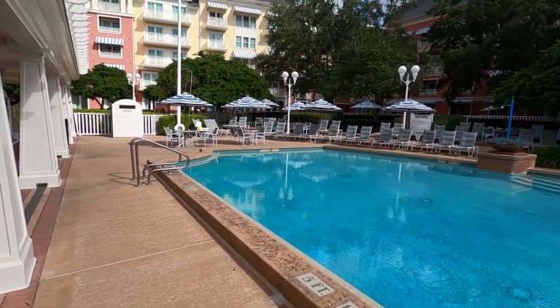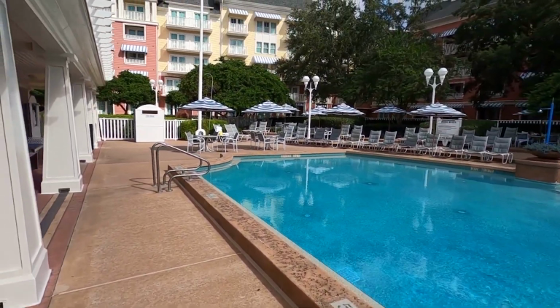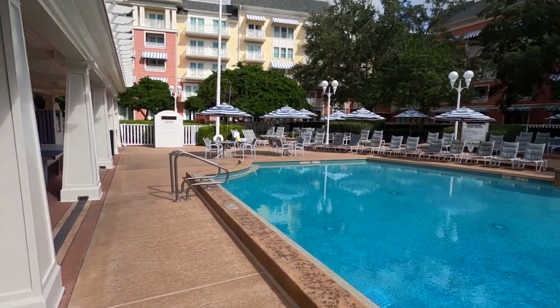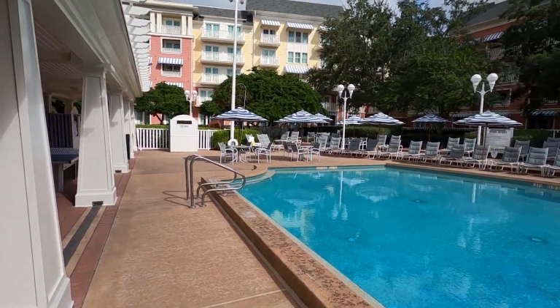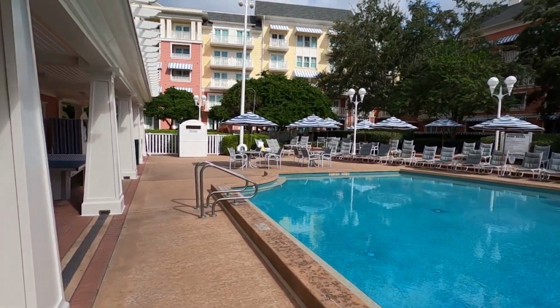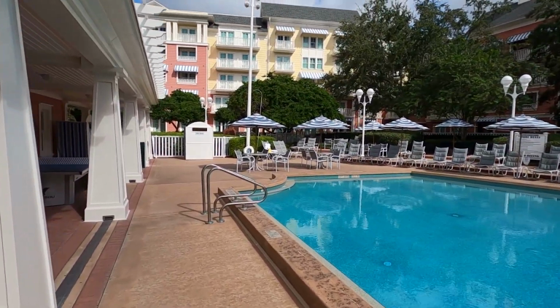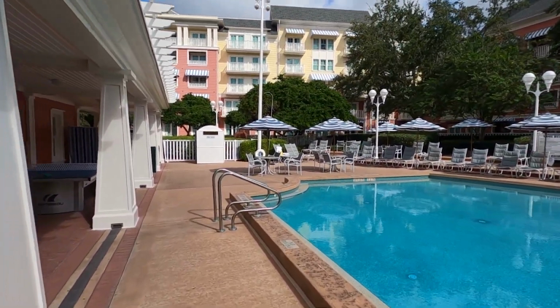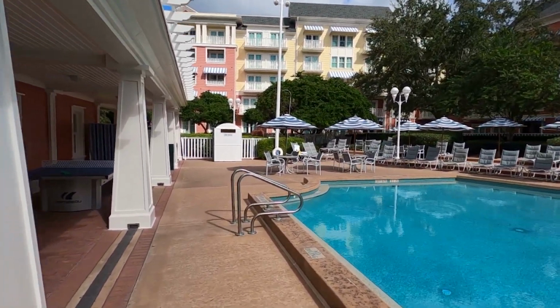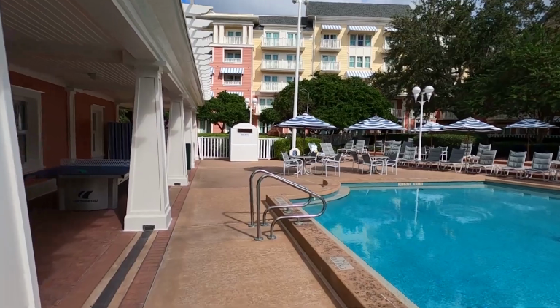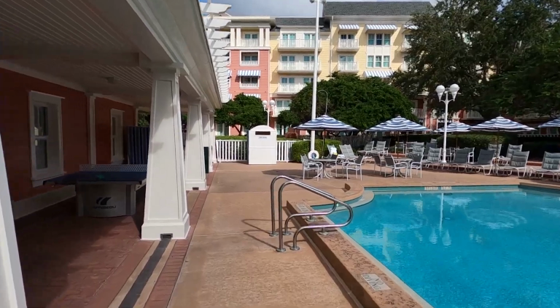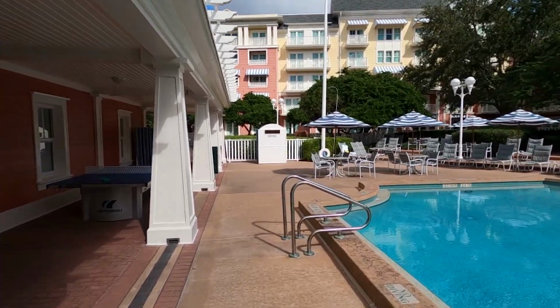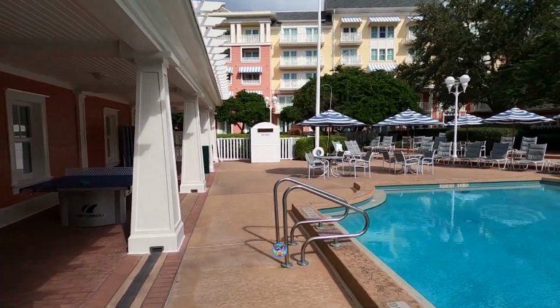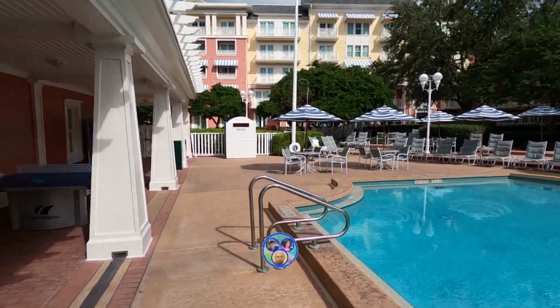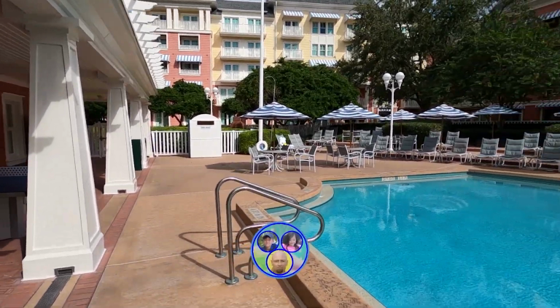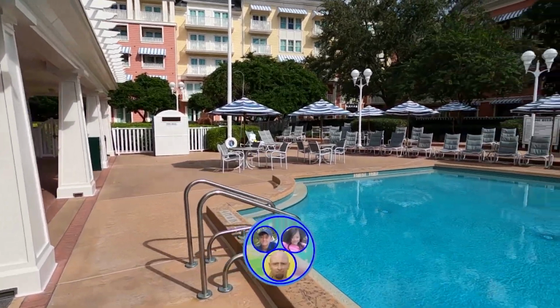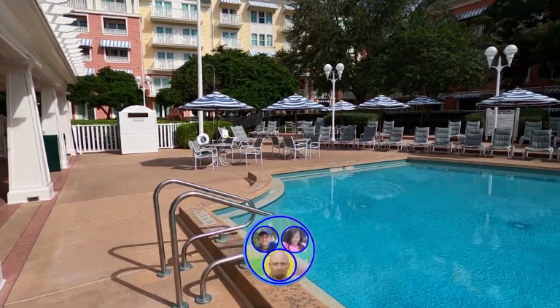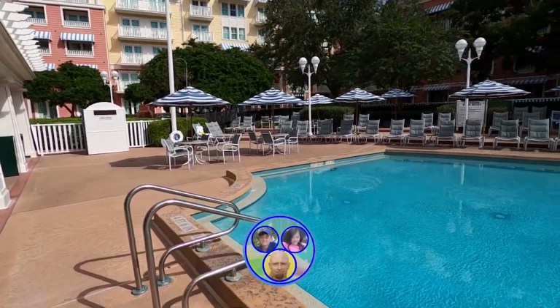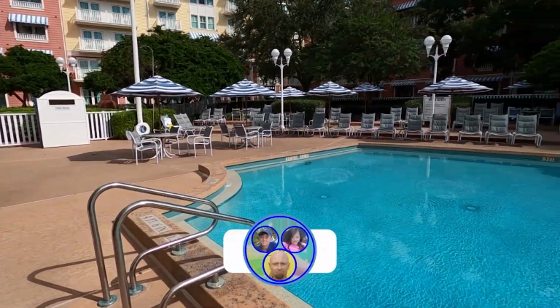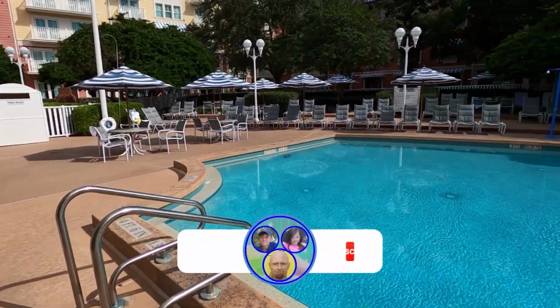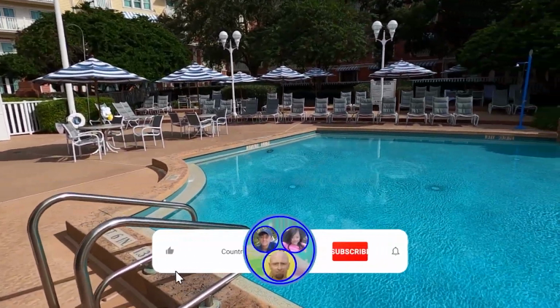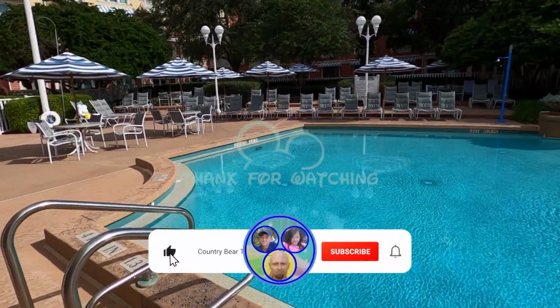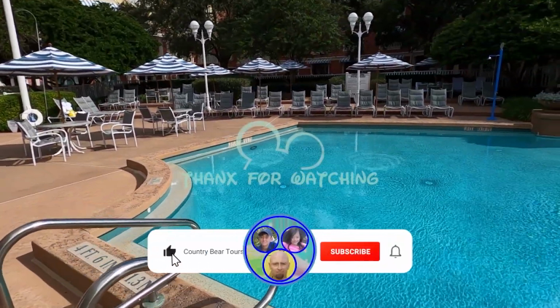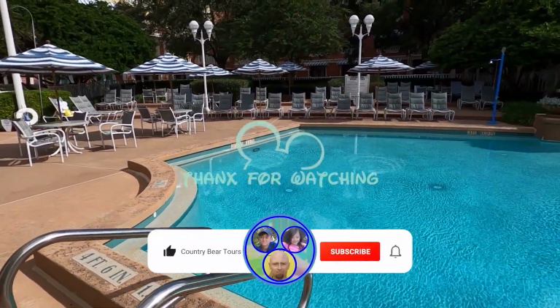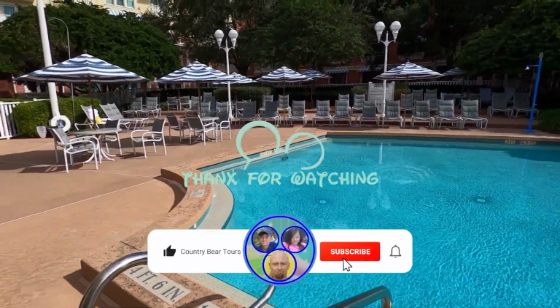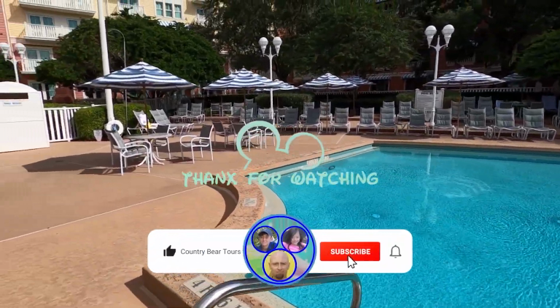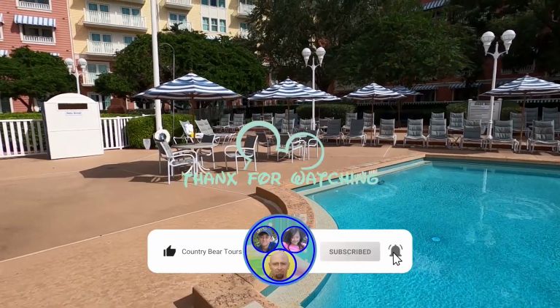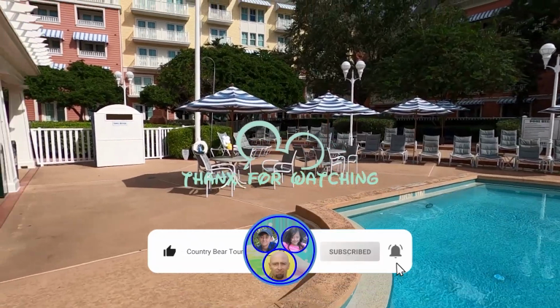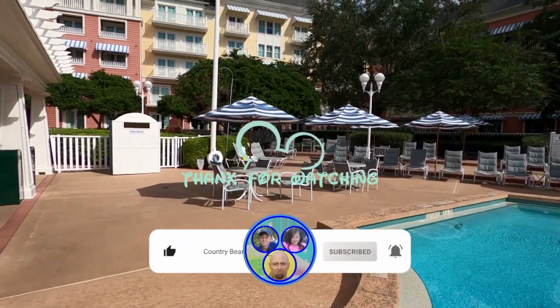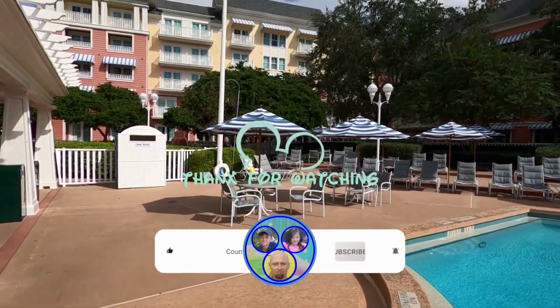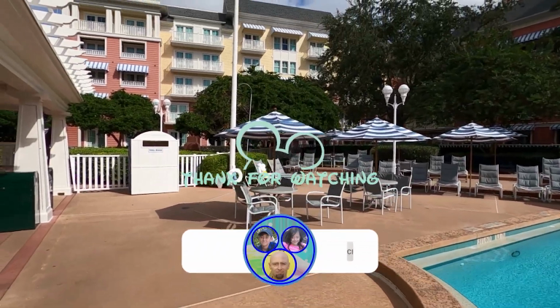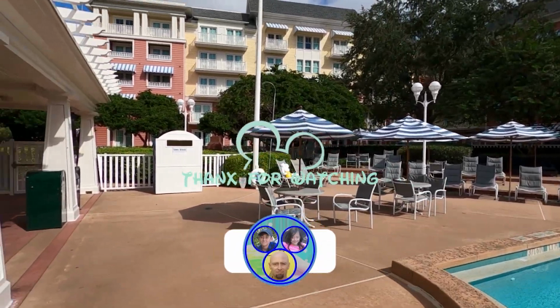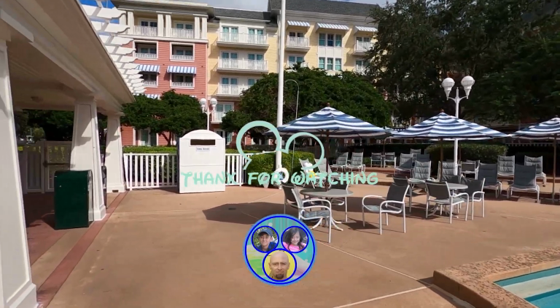These videos are pretty much just for the website, but we'll put them out there so you guys can see them. This is one of the pools over at the Boardwalk. Stay tuned — we'll see you on the next one.